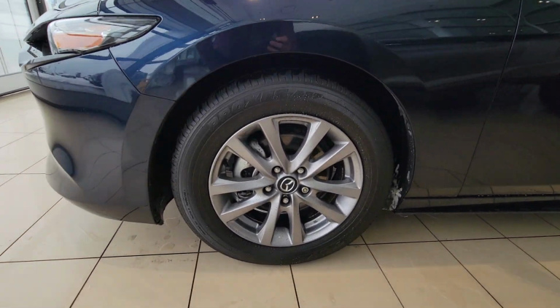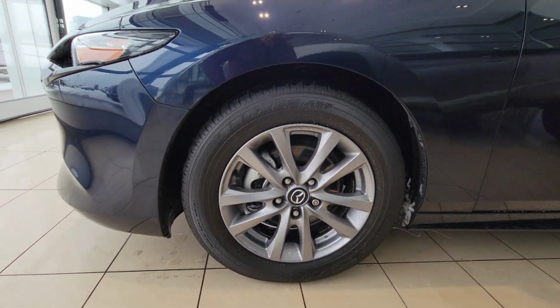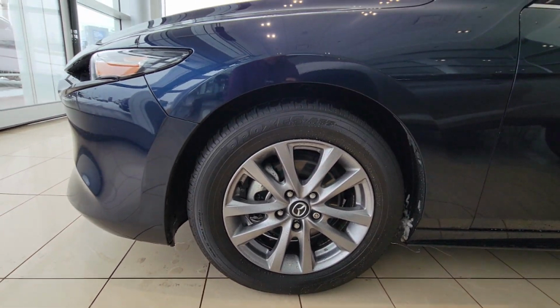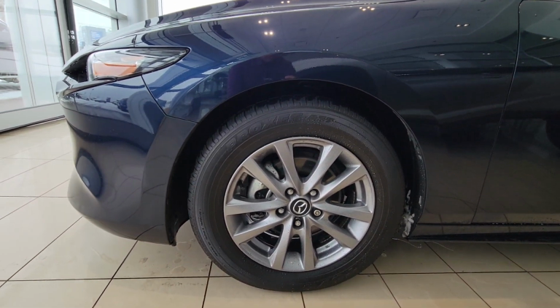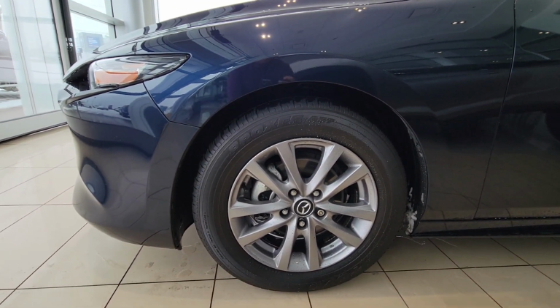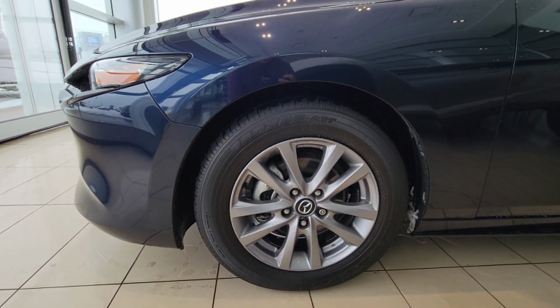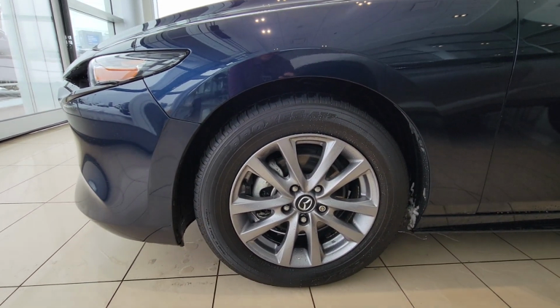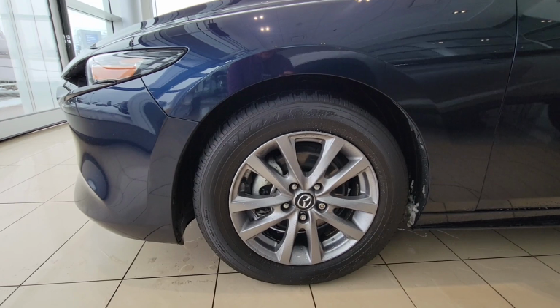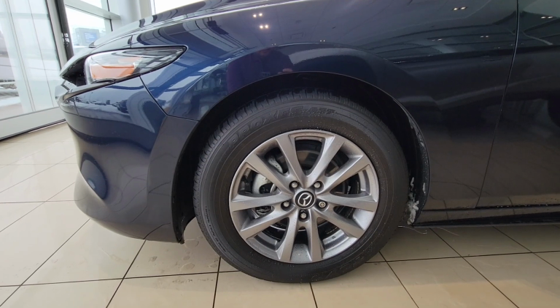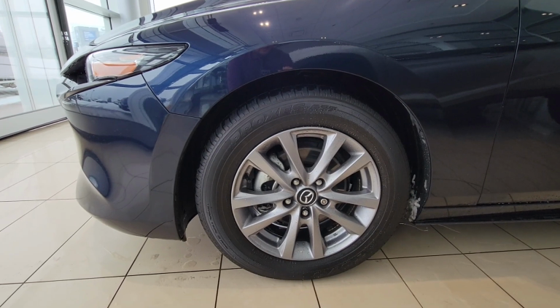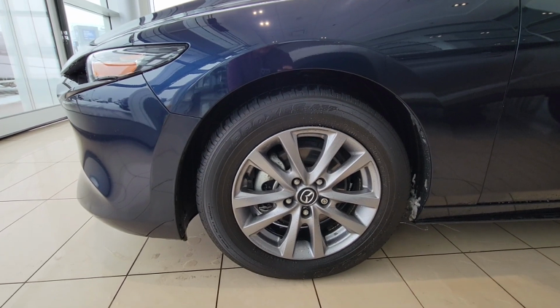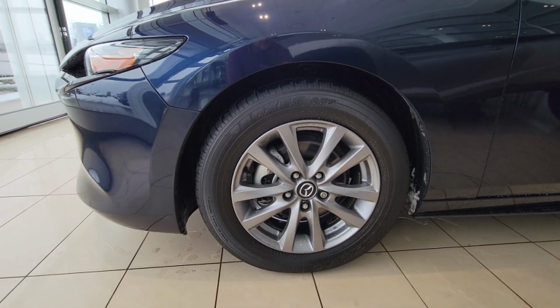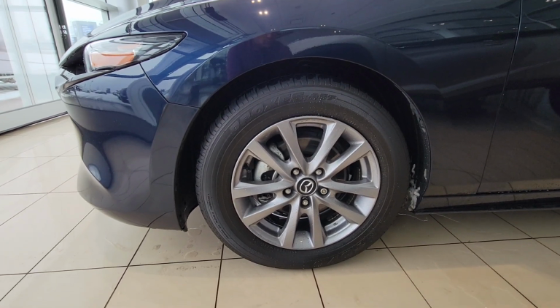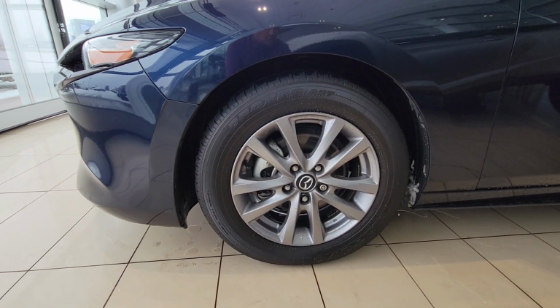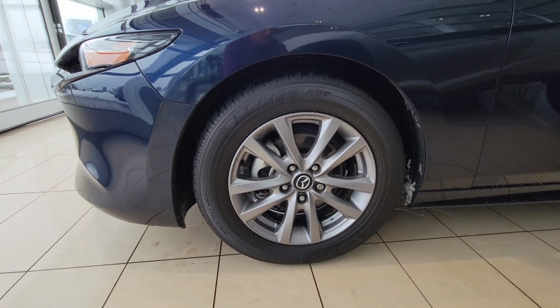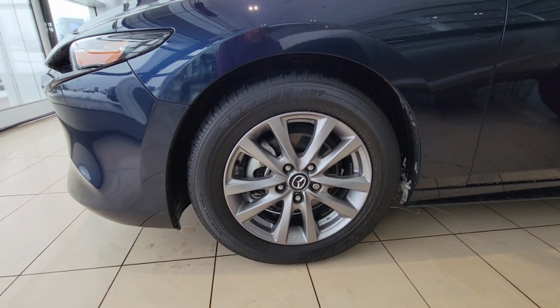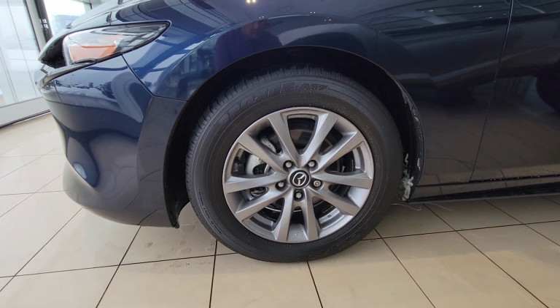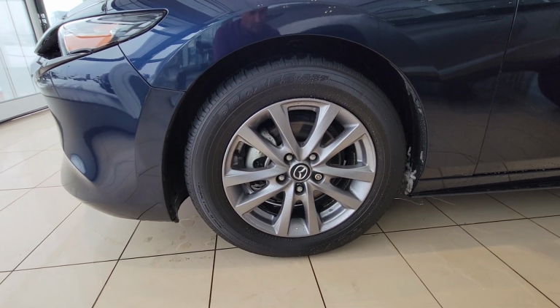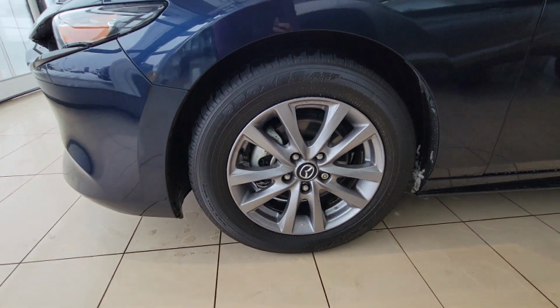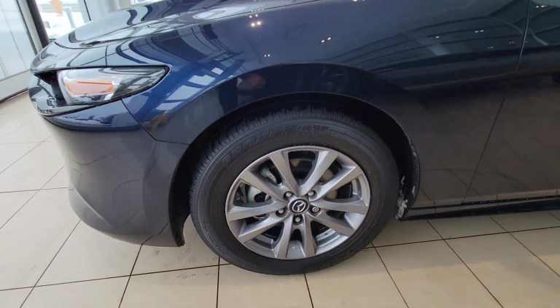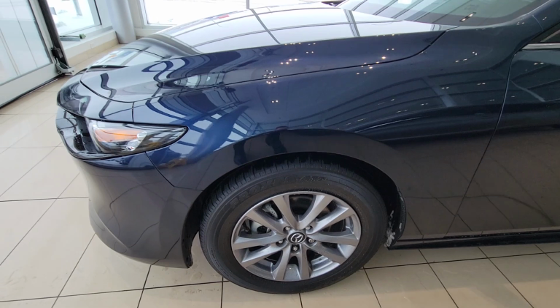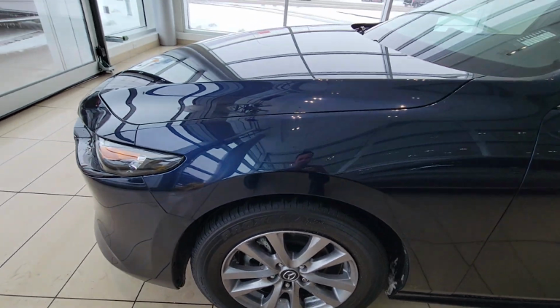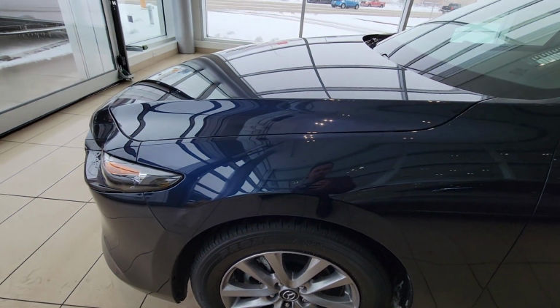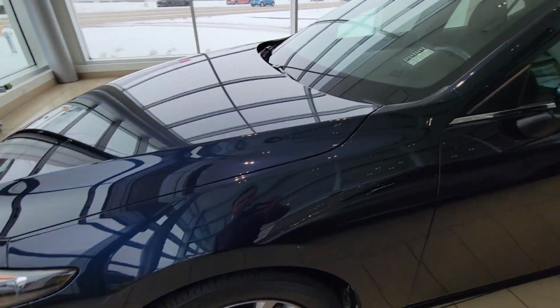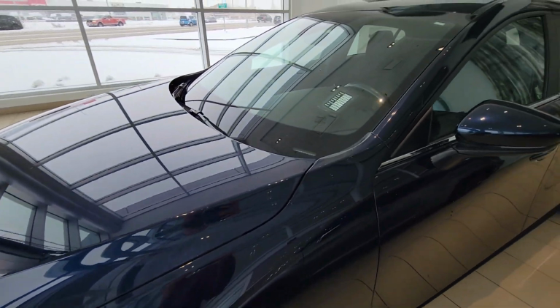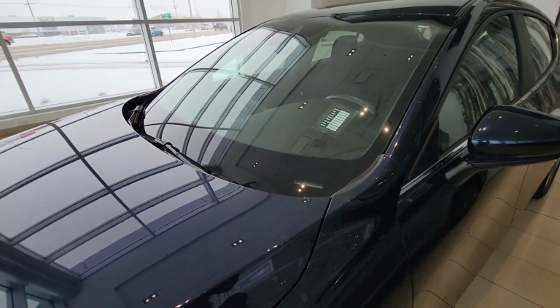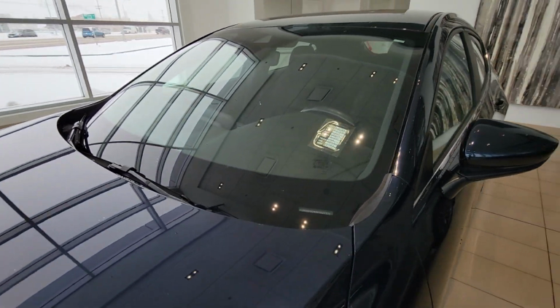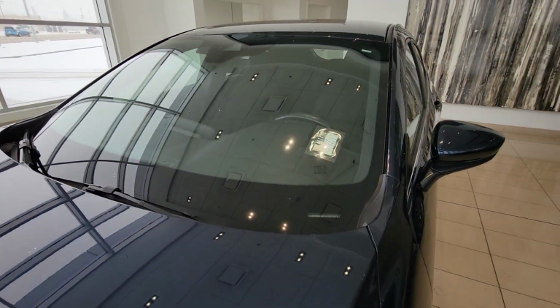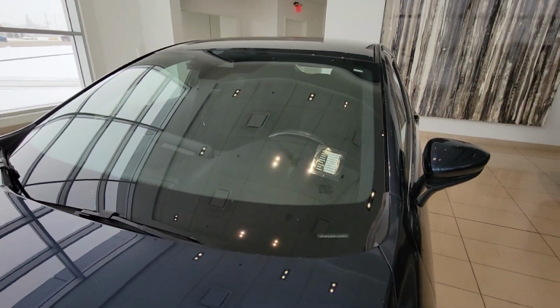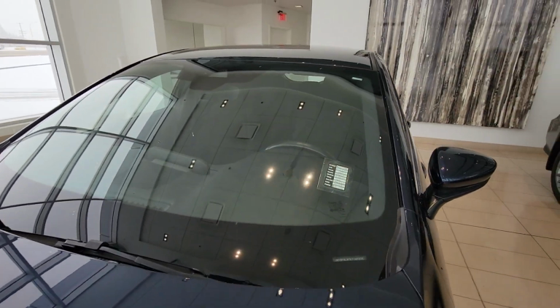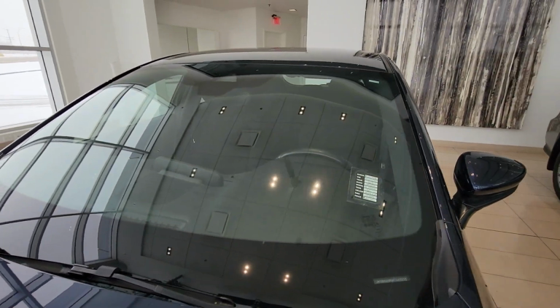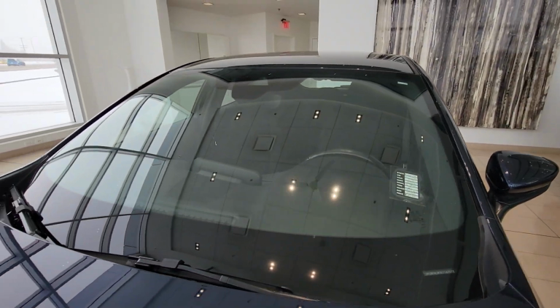It does come with another set of tires — winter tires on rims — so these are the factory alloys with a good set of tires on. There's about eight to nine thirty-seconds left, so almost brand new tires on the vehicle, which is nice.